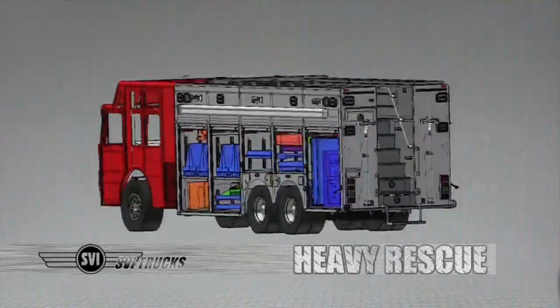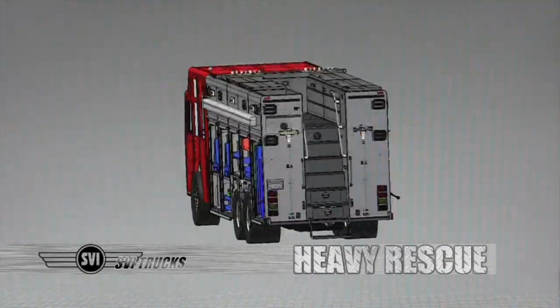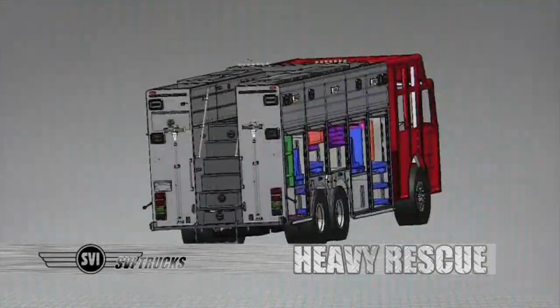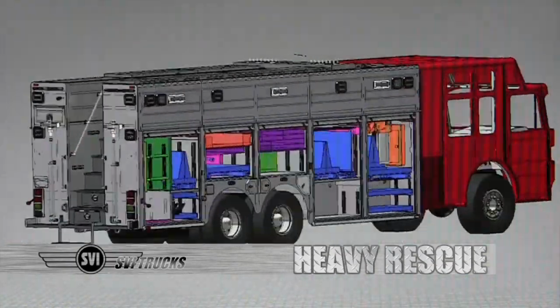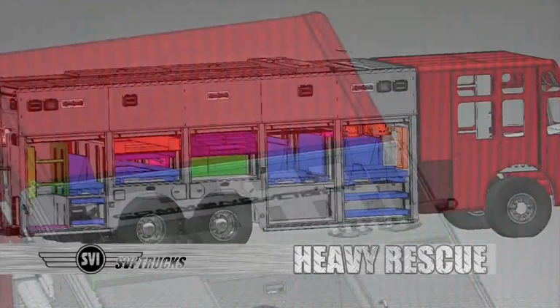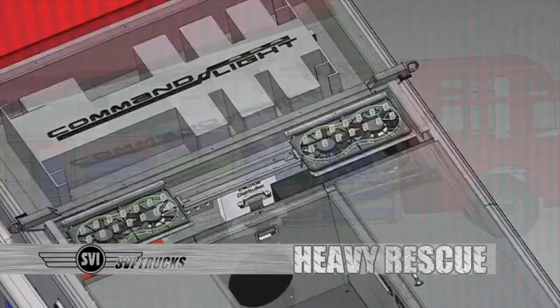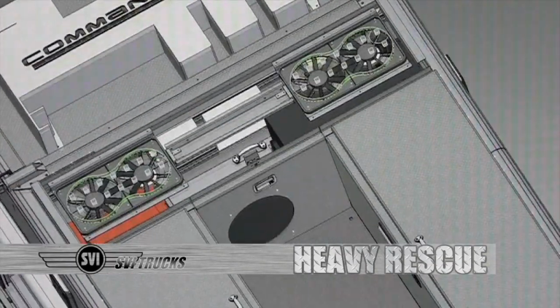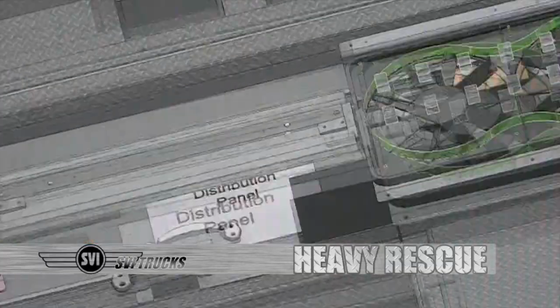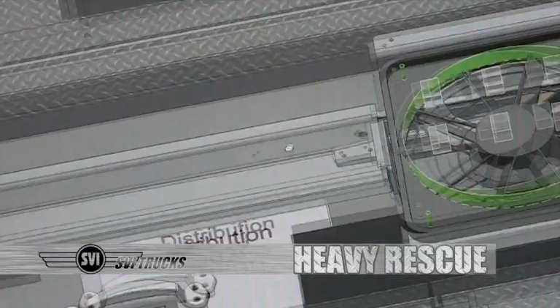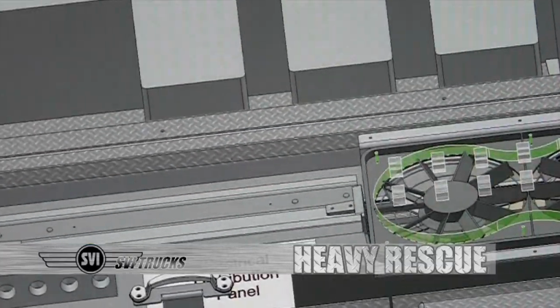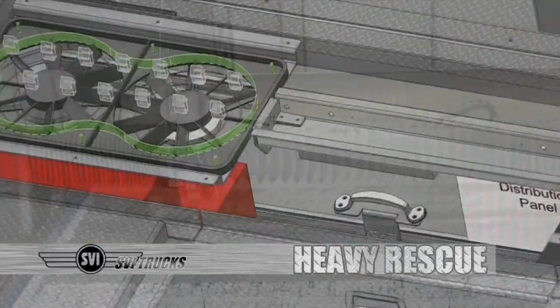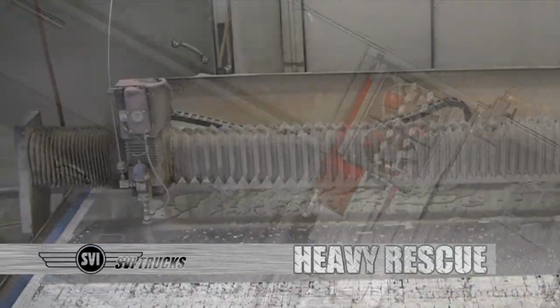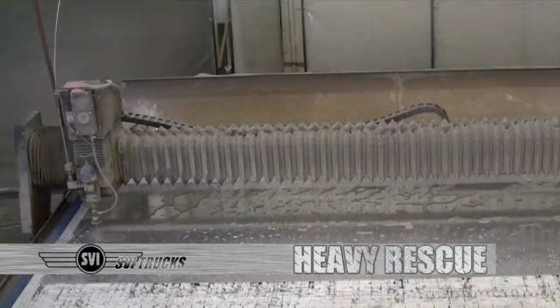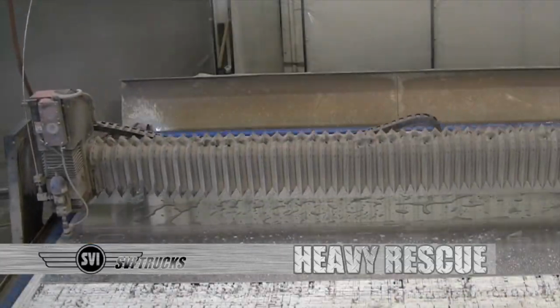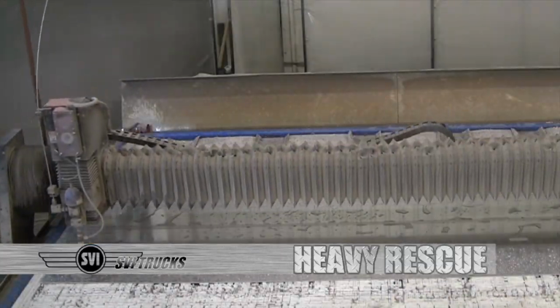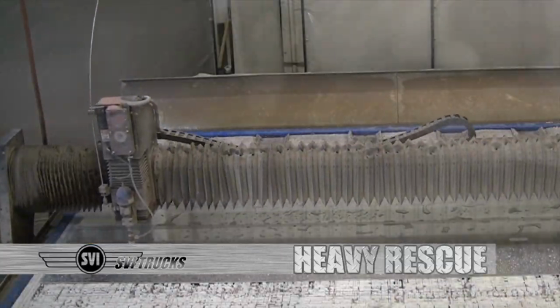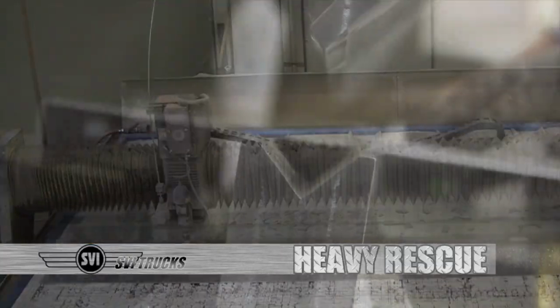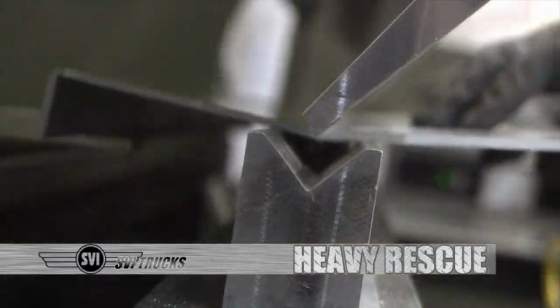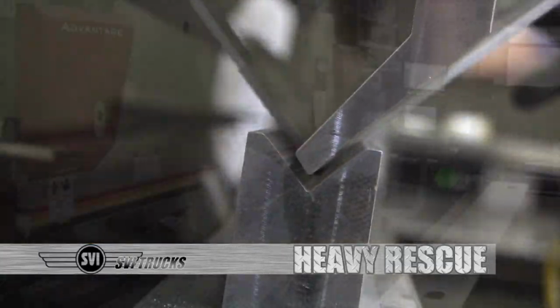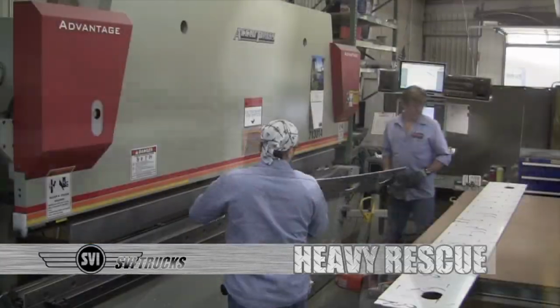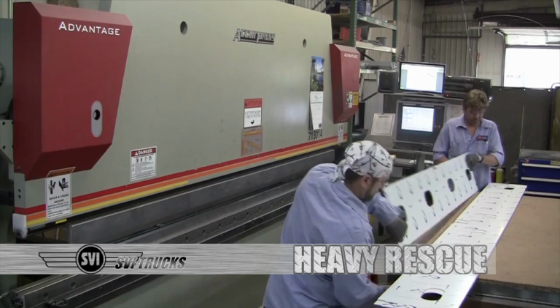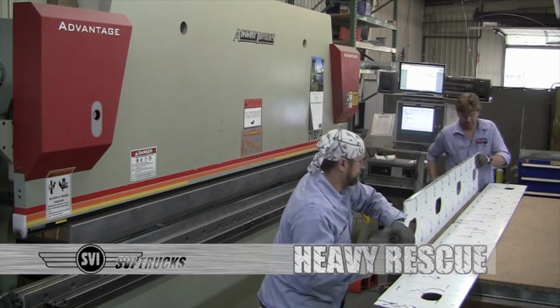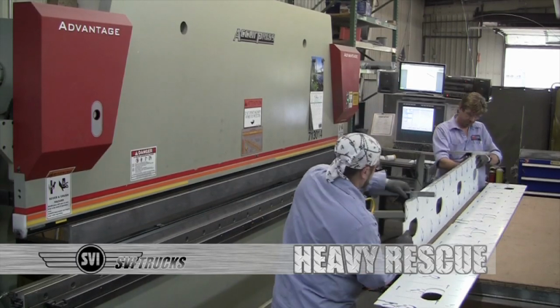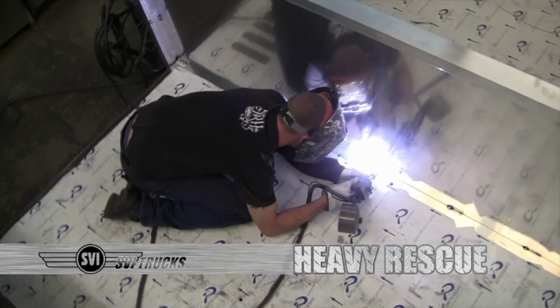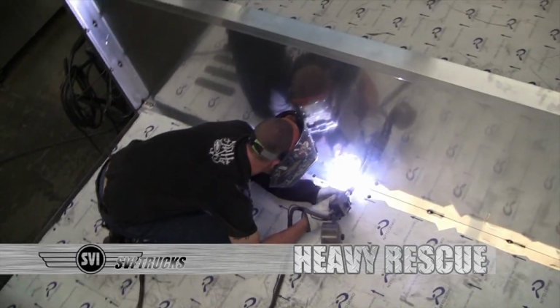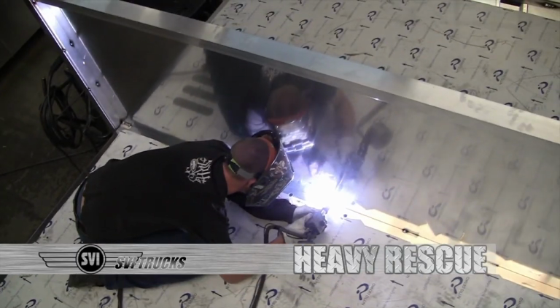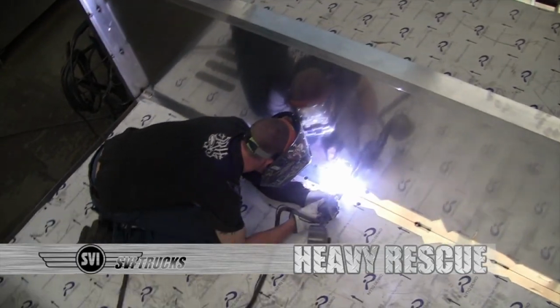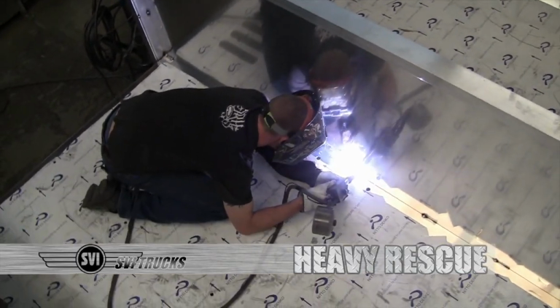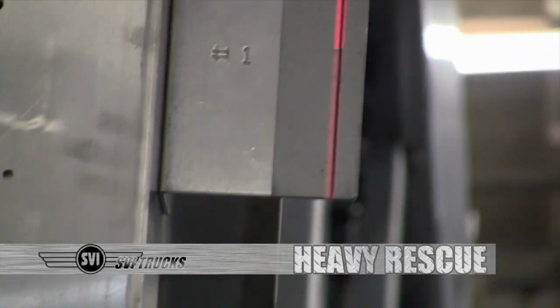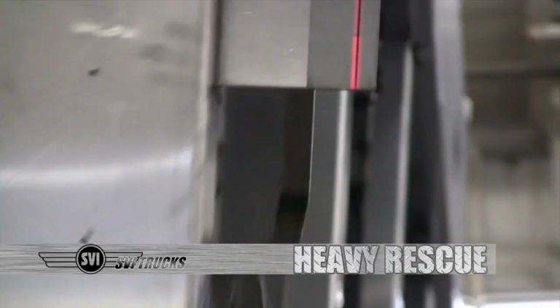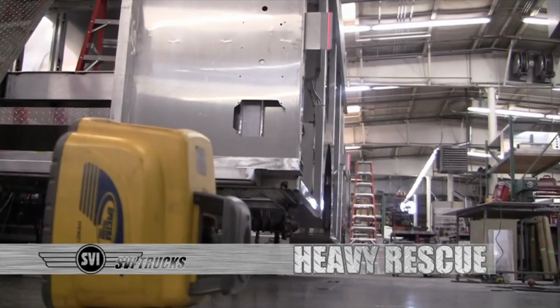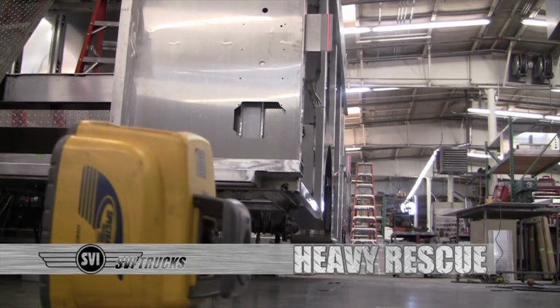We use state of the art 3D manufacturing technology that allows you to see what it will look like before it is built, and is also used for cutting and forming the sheet metal. Additionally, SVI bodies use form and weld body construction and lasers to ensure that your body is kept square.